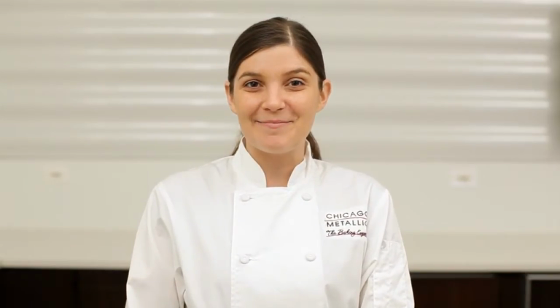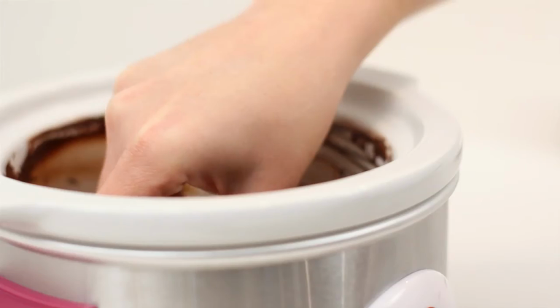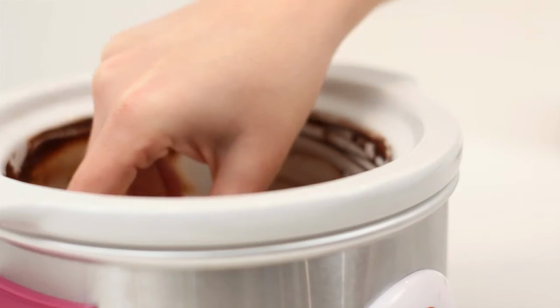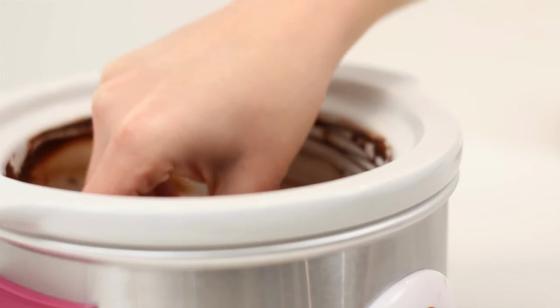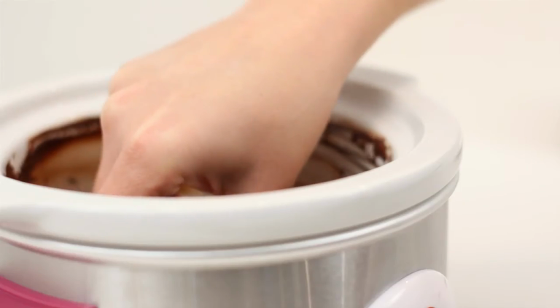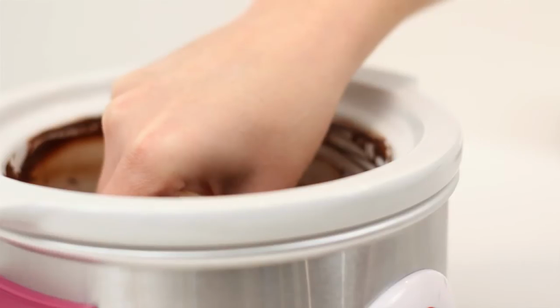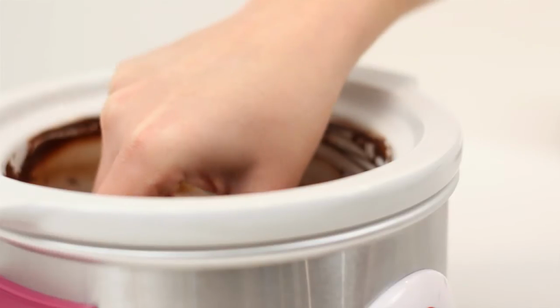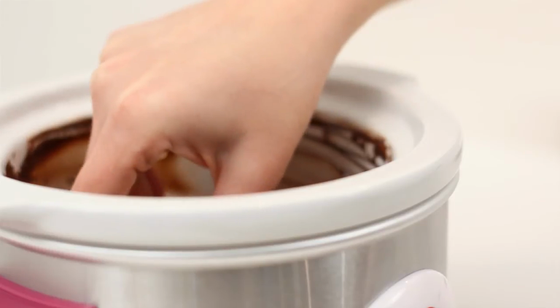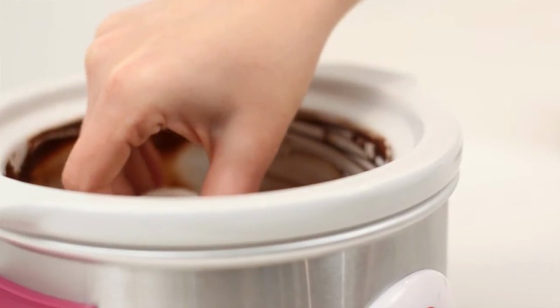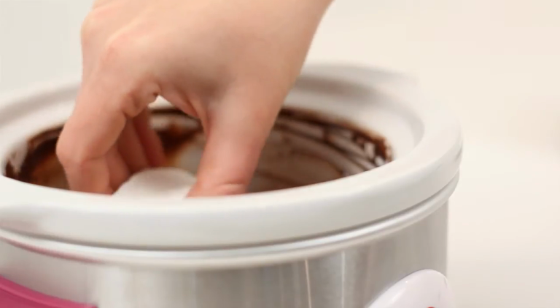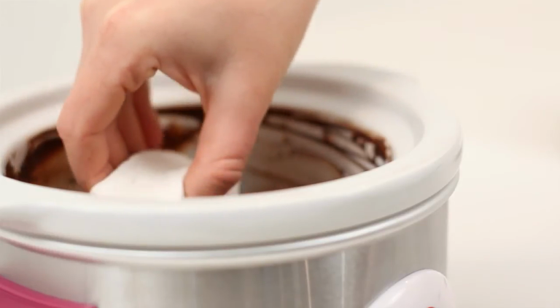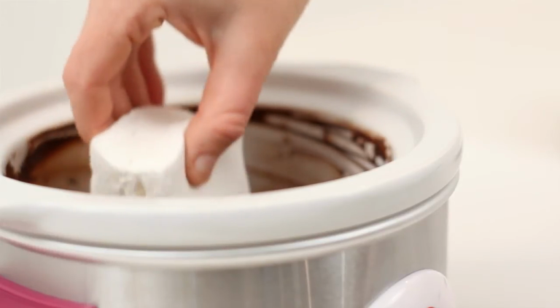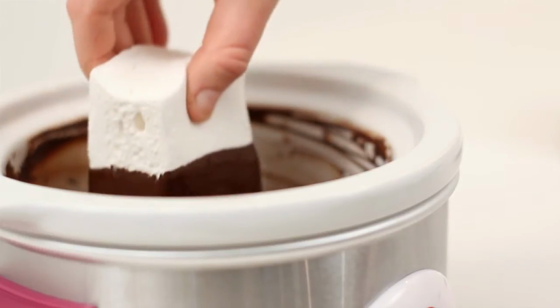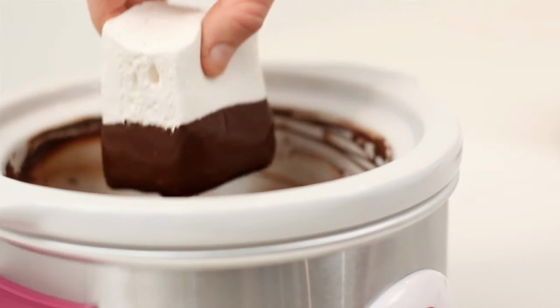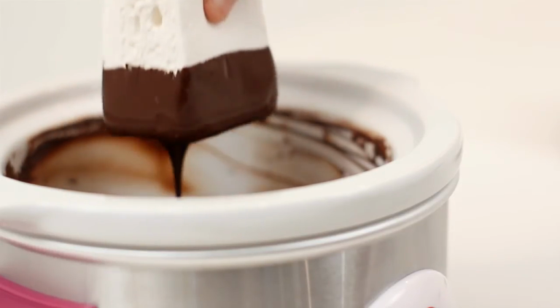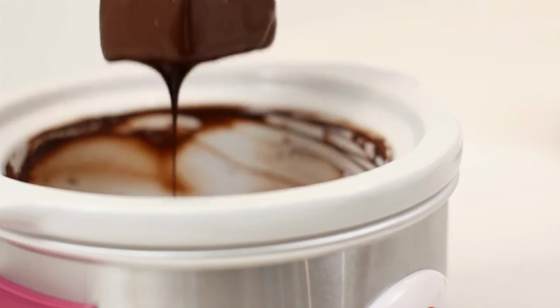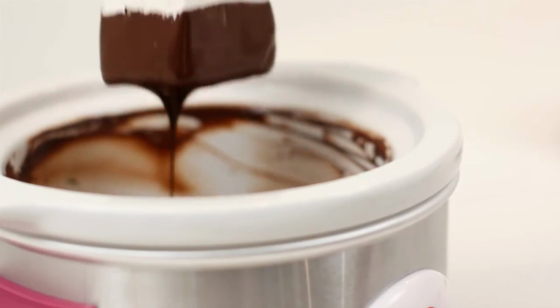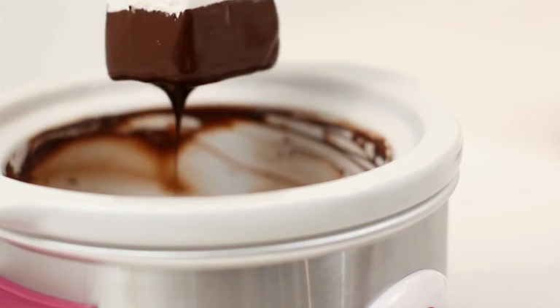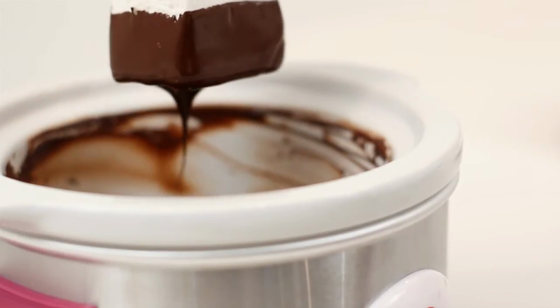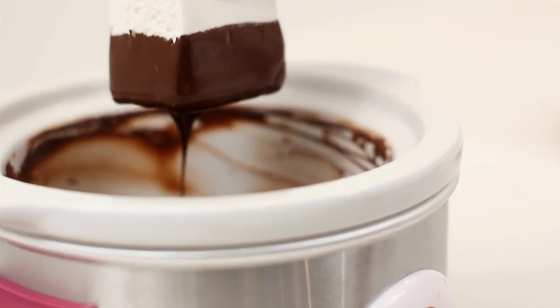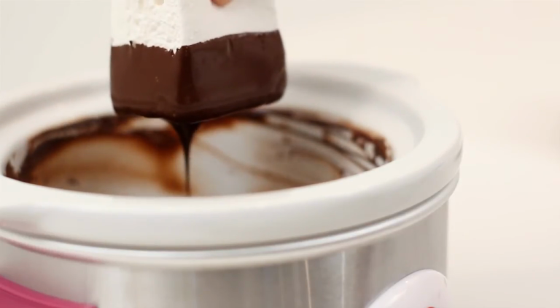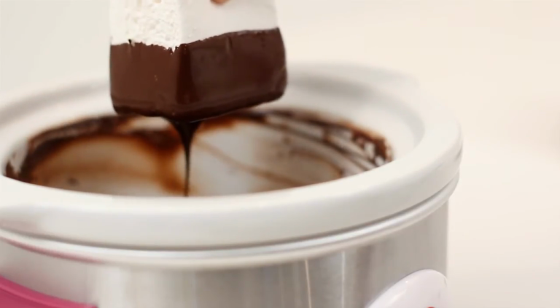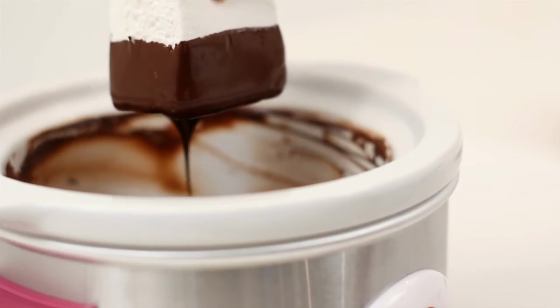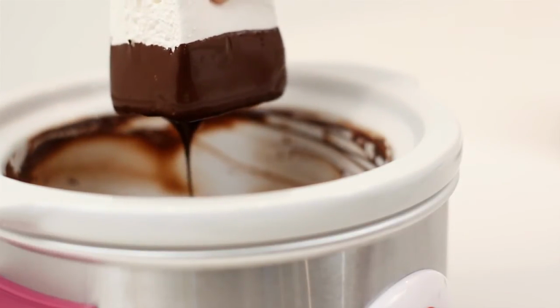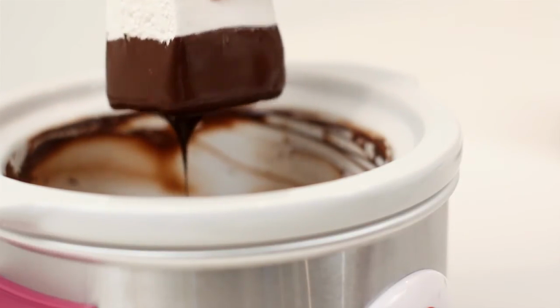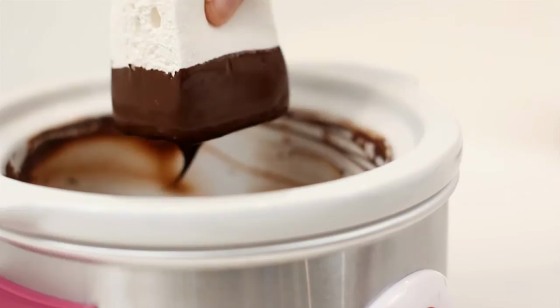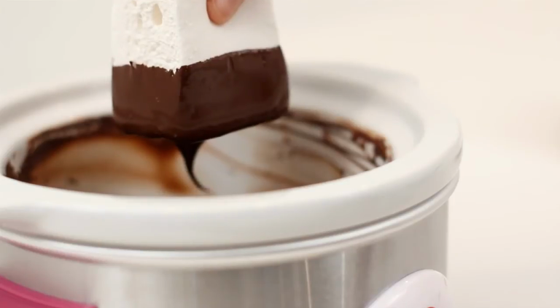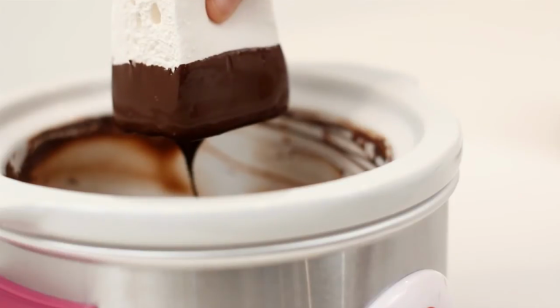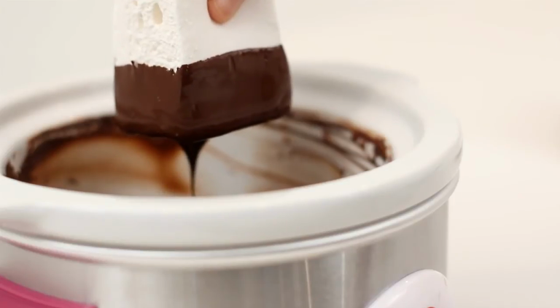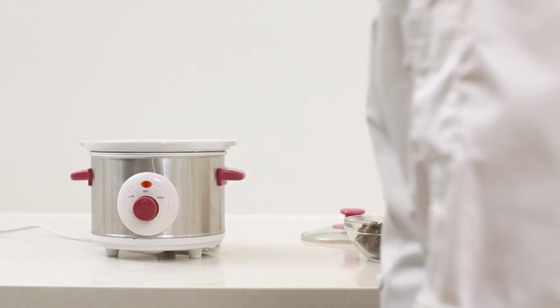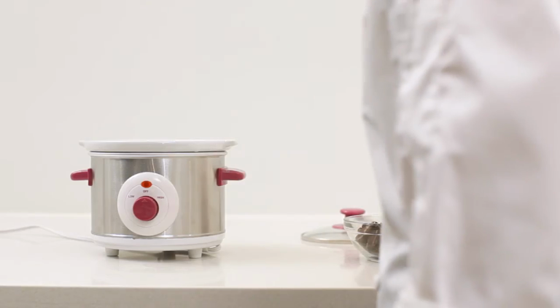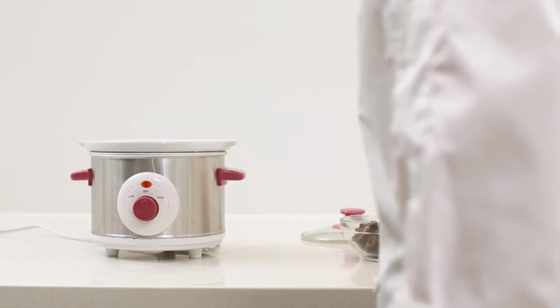At Chicago Metallic, we have created a foolproof dipping station that maintains temperature and reduces the risk of burning the chocolate.